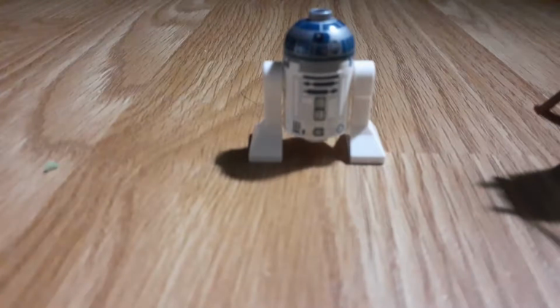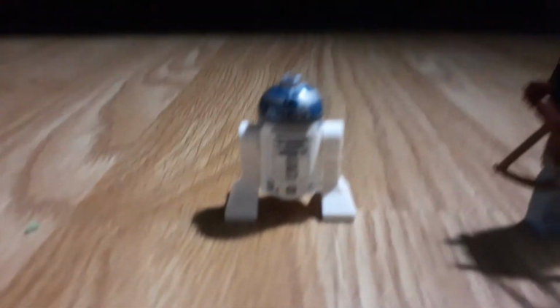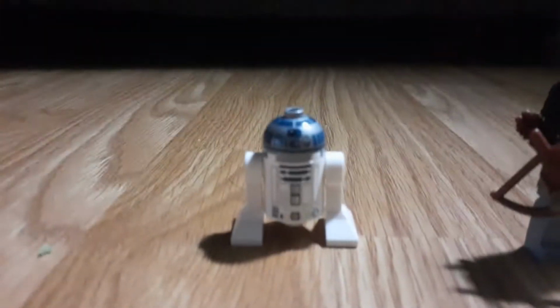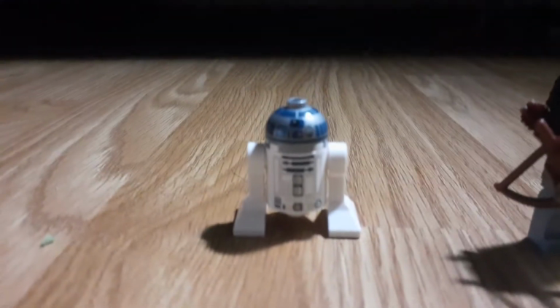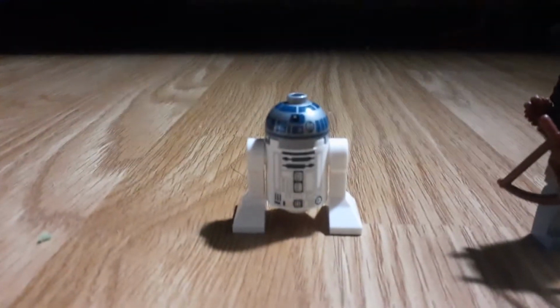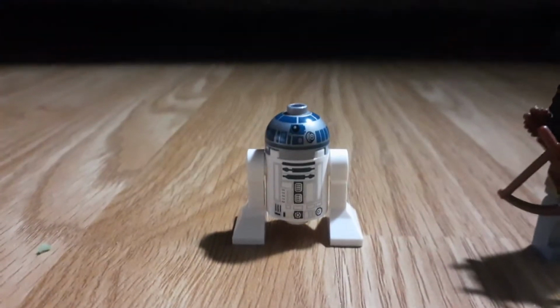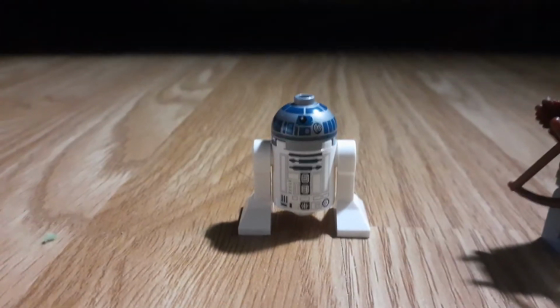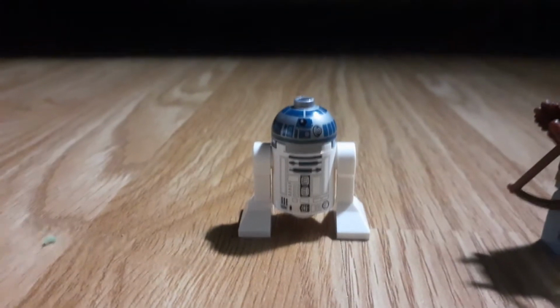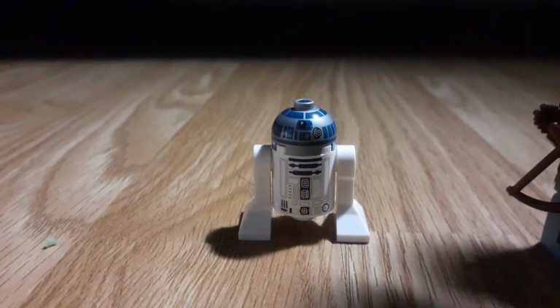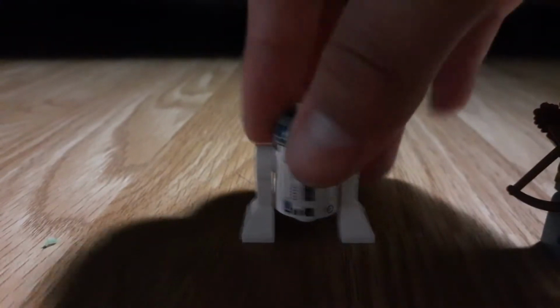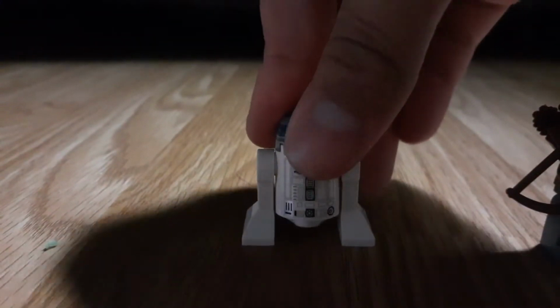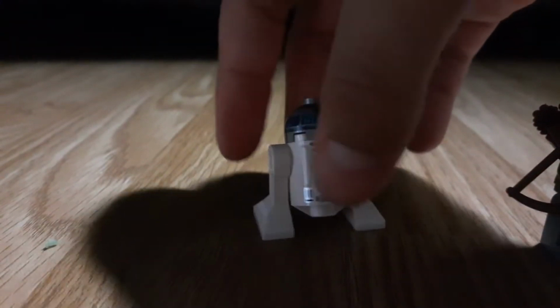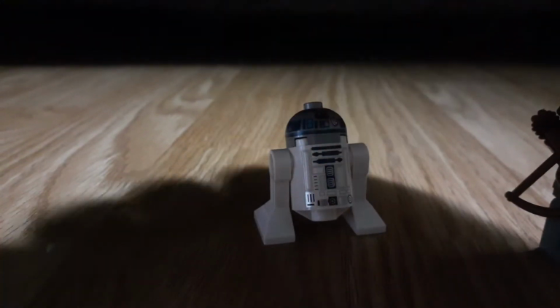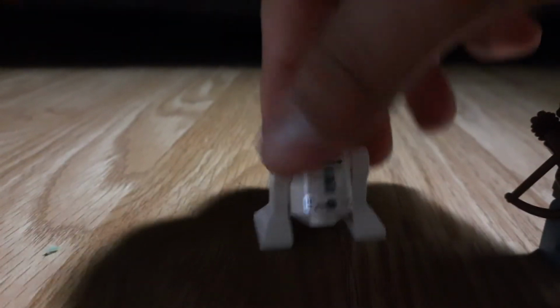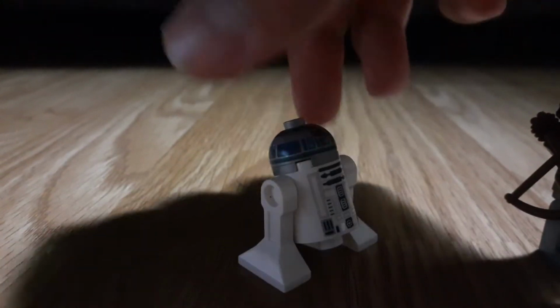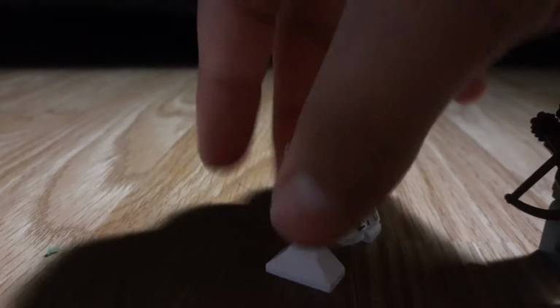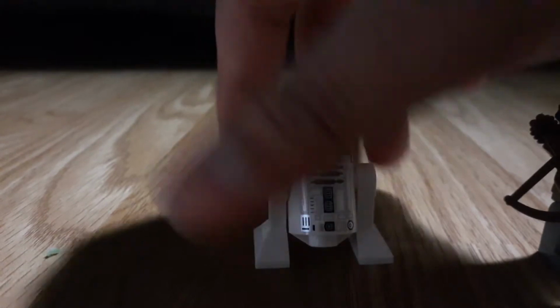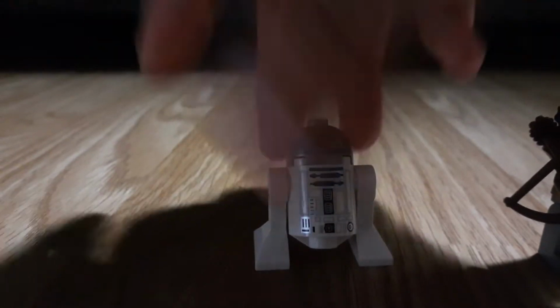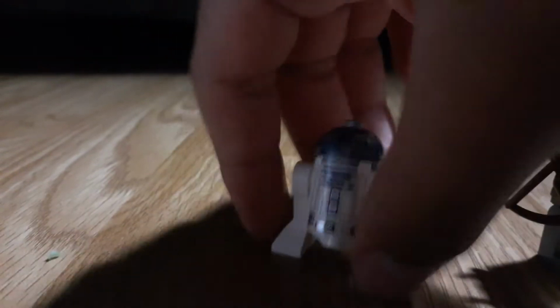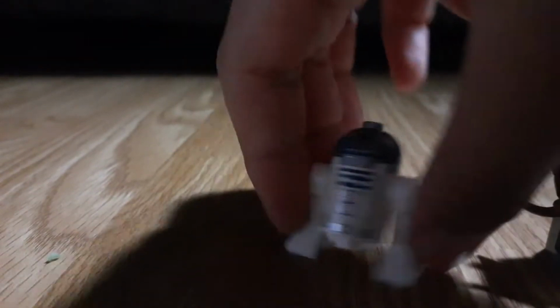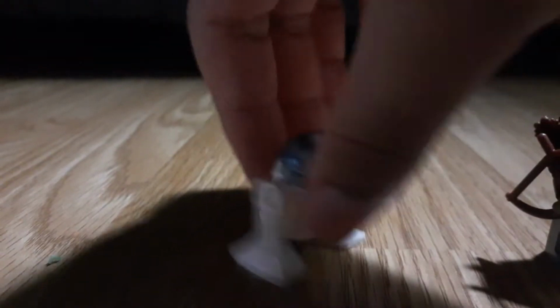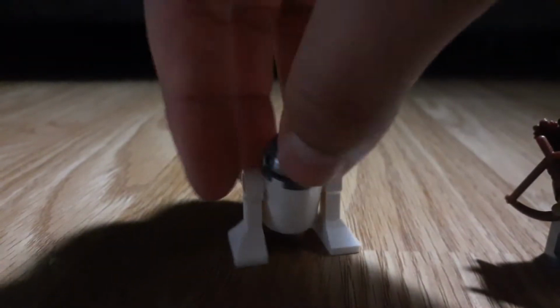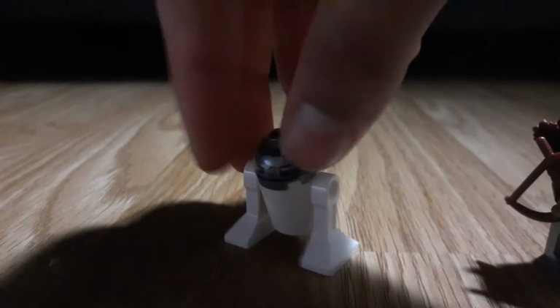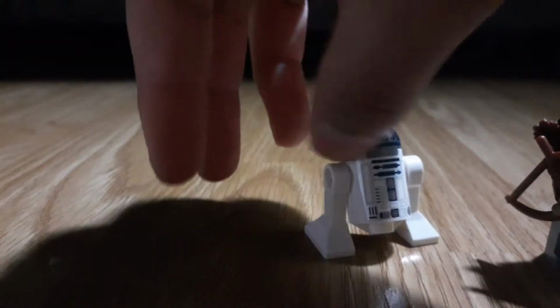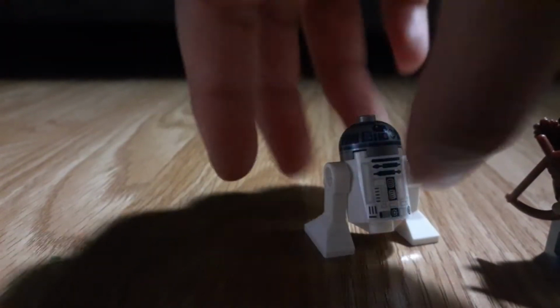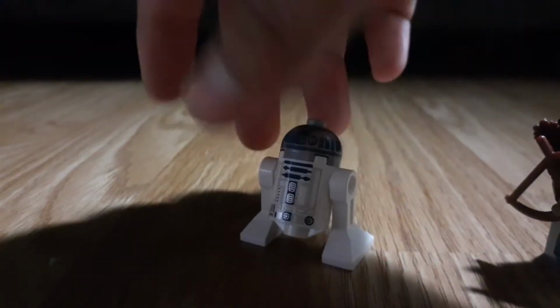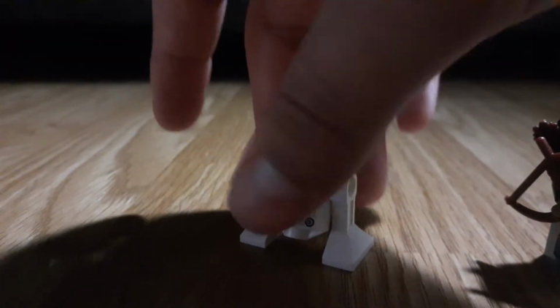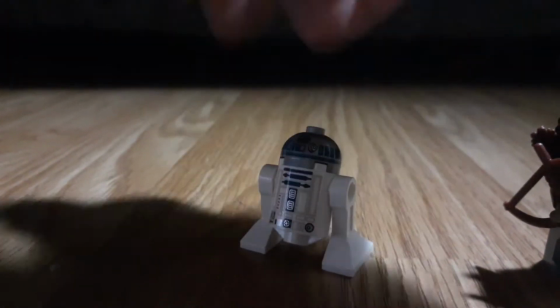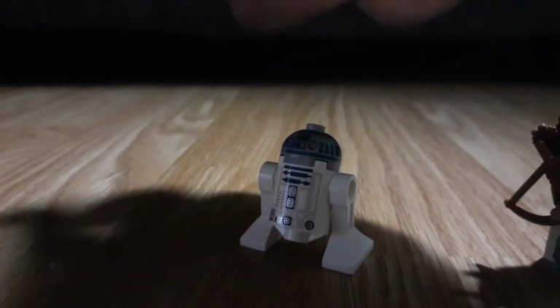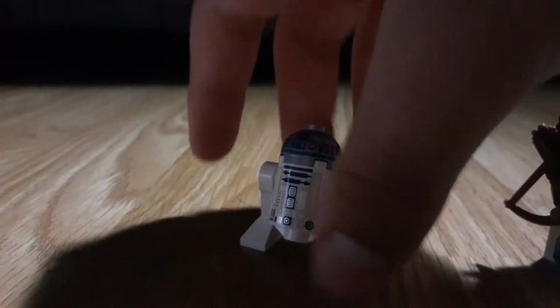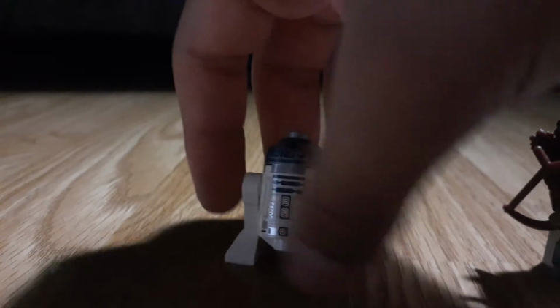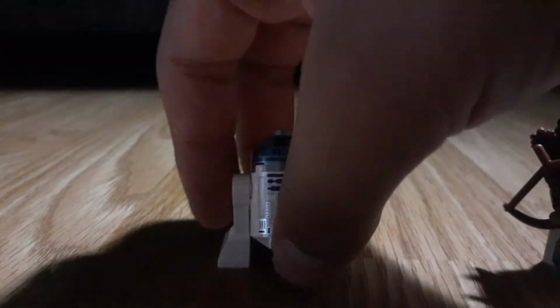First up, we have an R2-D2 right here. Looks pretty good in my opinion, but it's a typical R2-D2 that we get from practically every Lego Star Wars set.